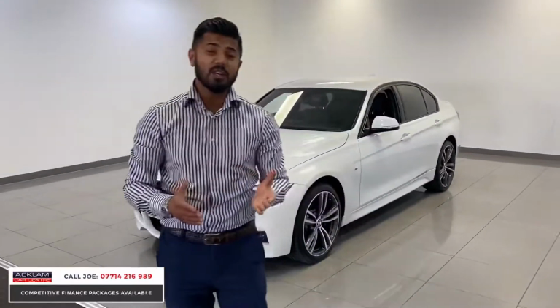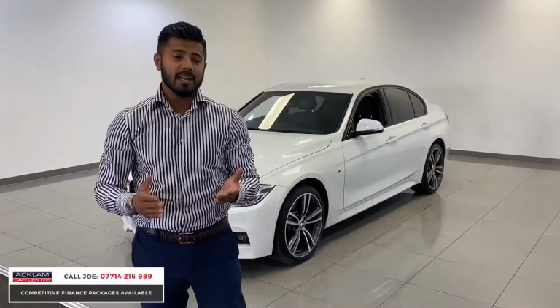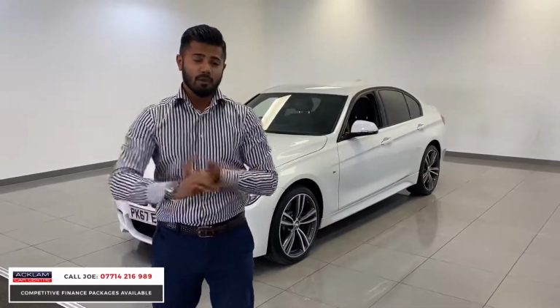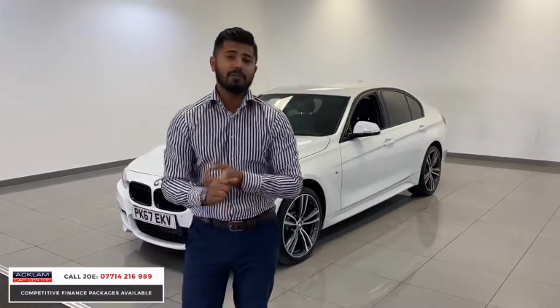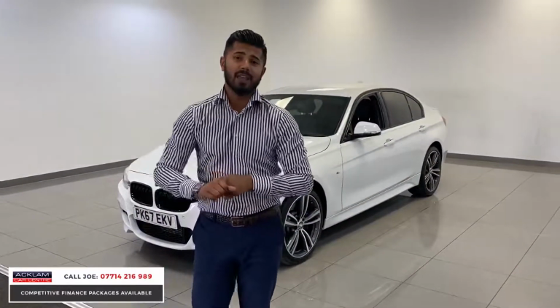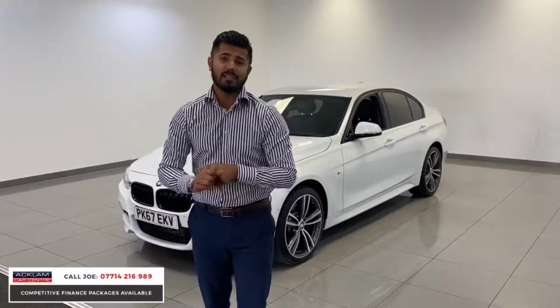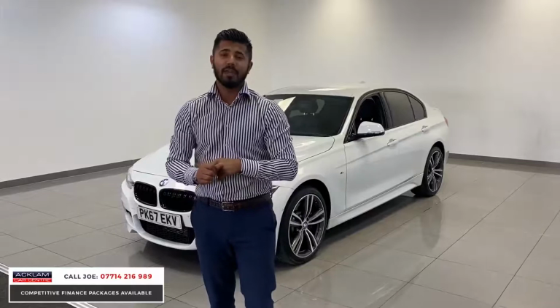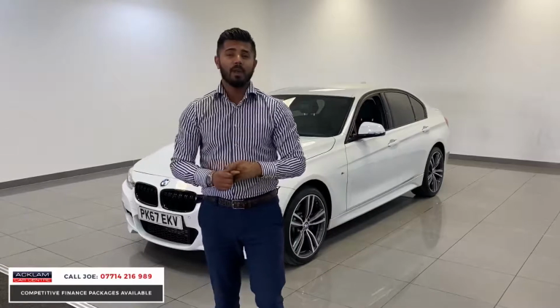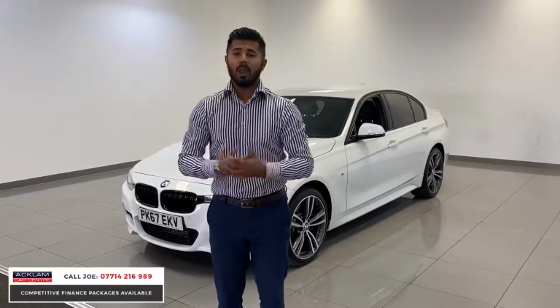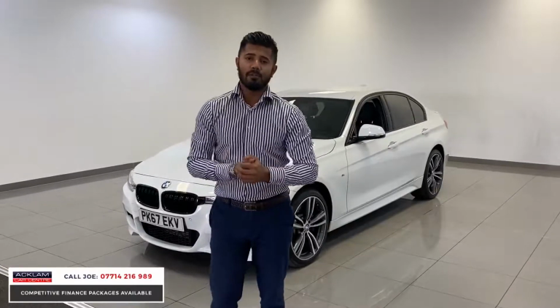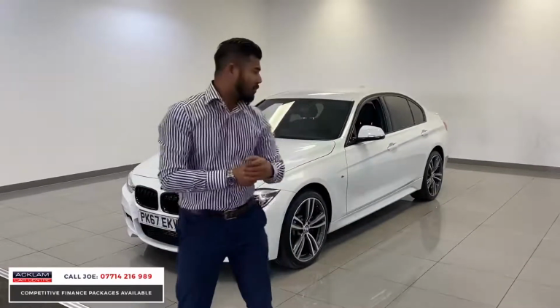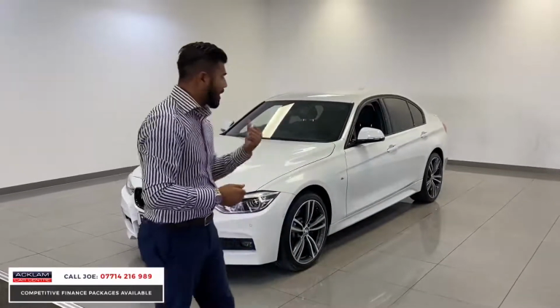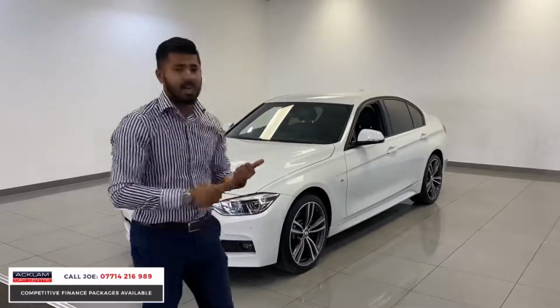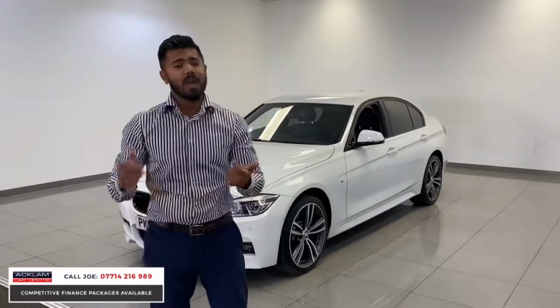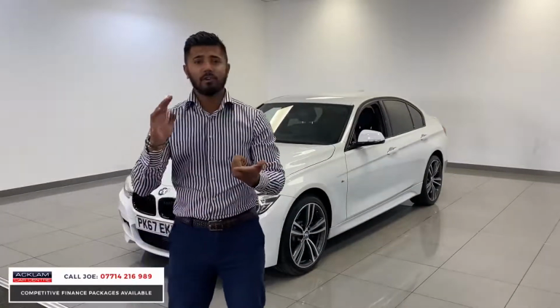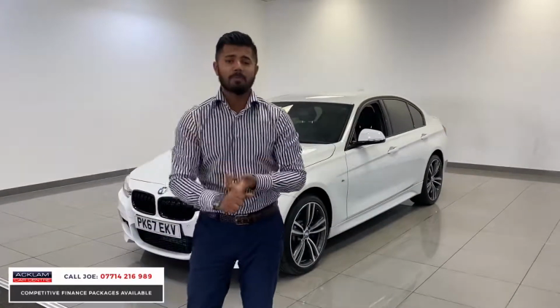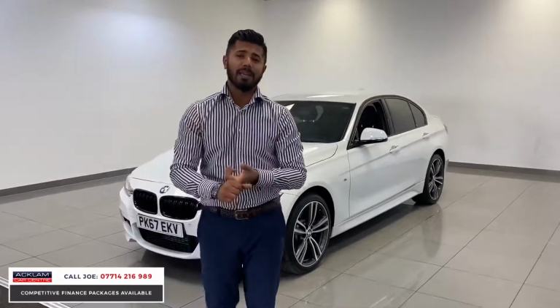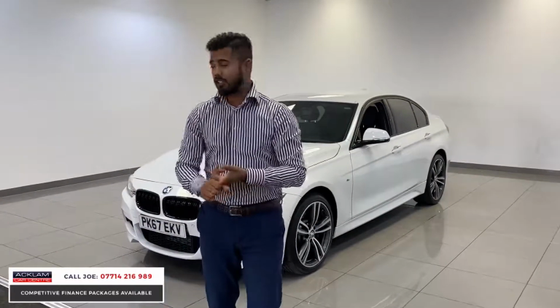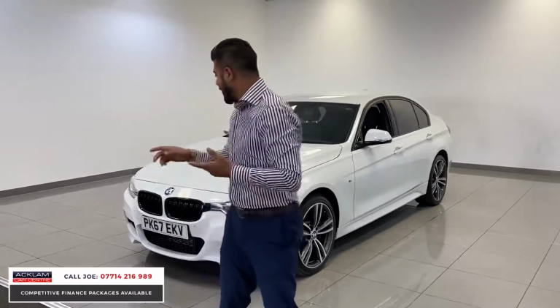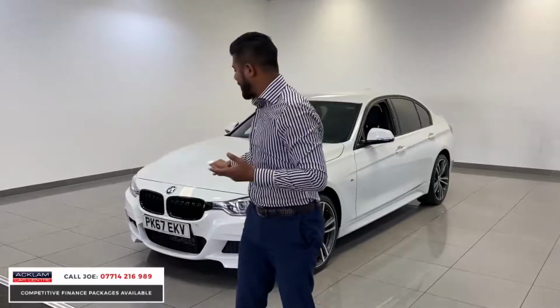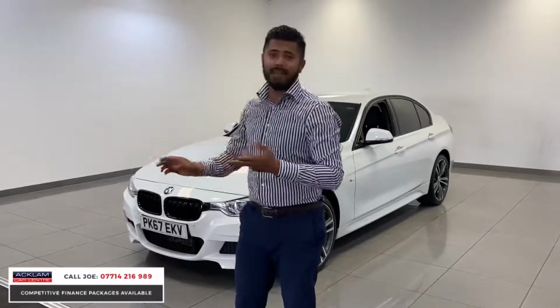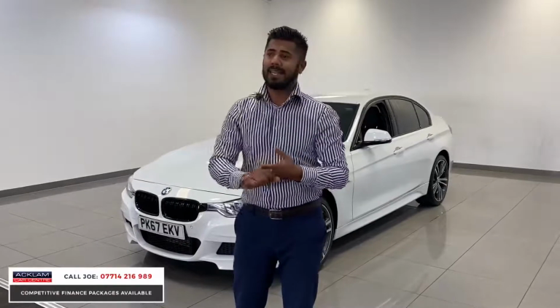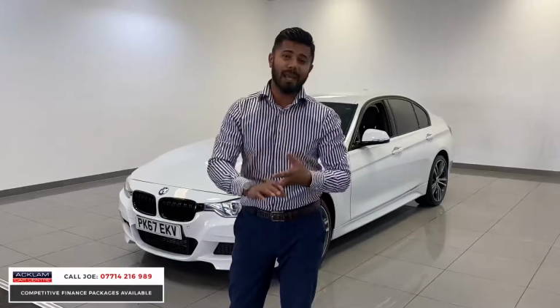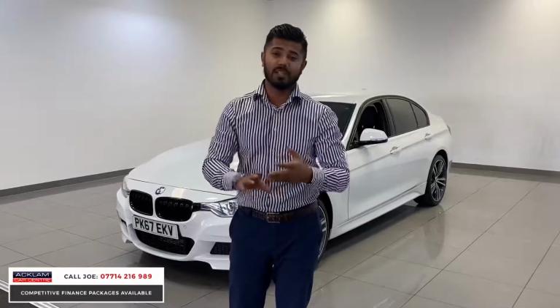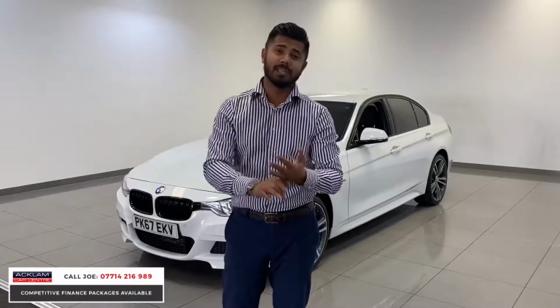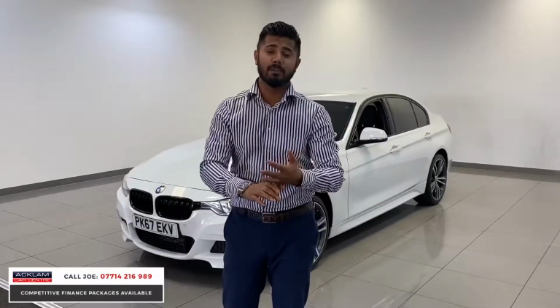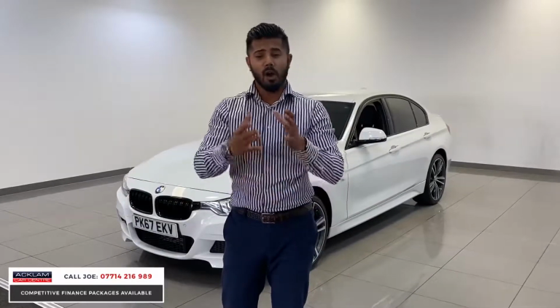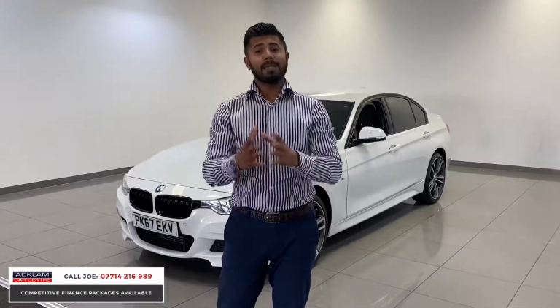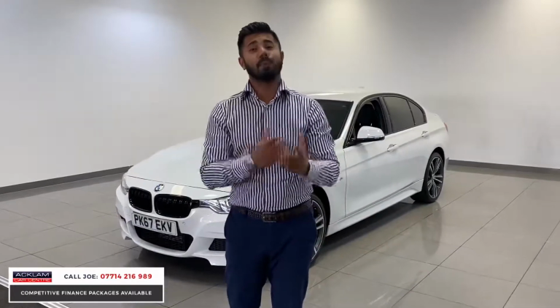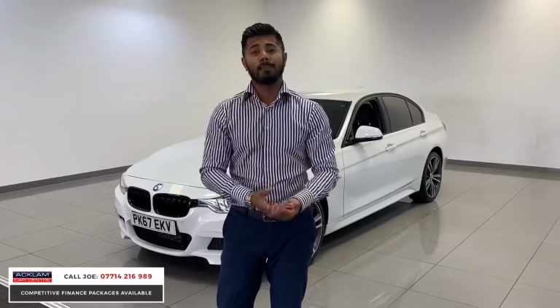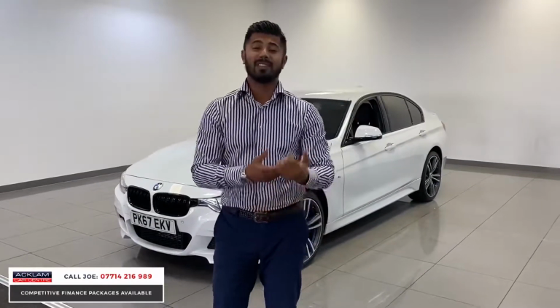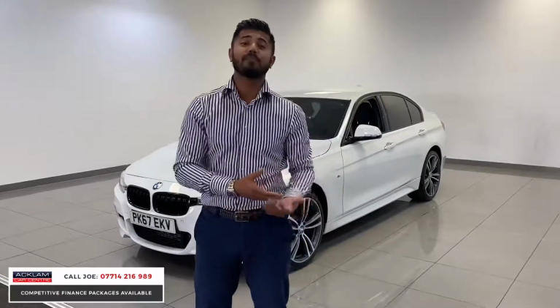Genuinely, the other cars I've seen that are available — a lot of them haven't got the 19-inch alloys, haven't got the M Sport braking system, the adaptive LEDs, the black grills, reversing cameras — all the bits that I've spoken about, they haven't got.